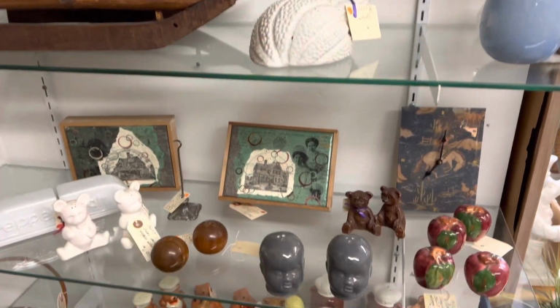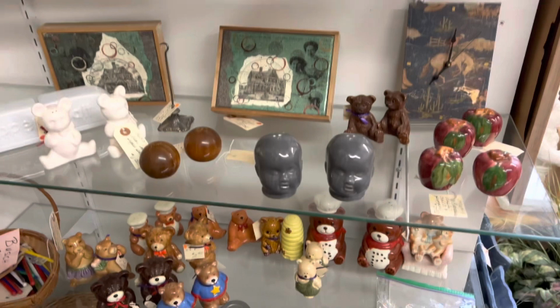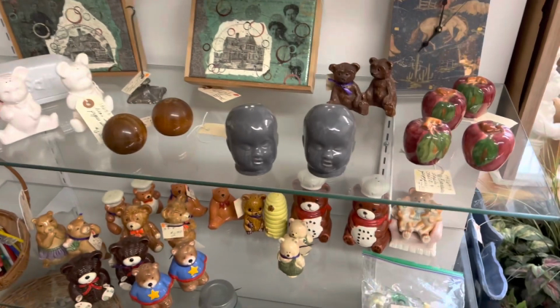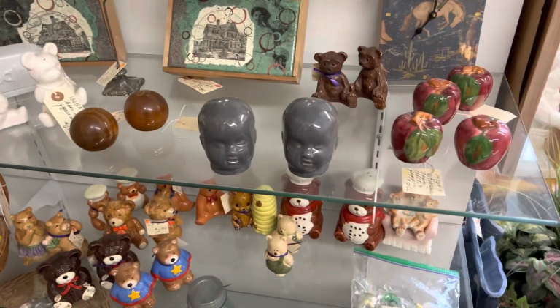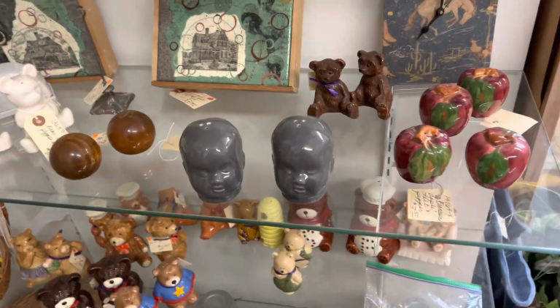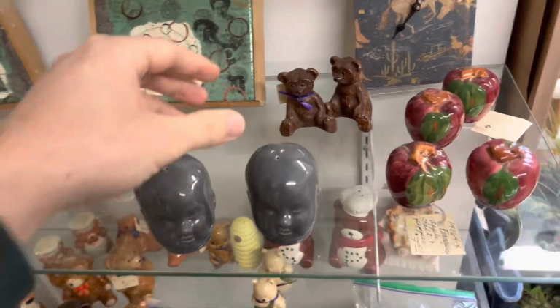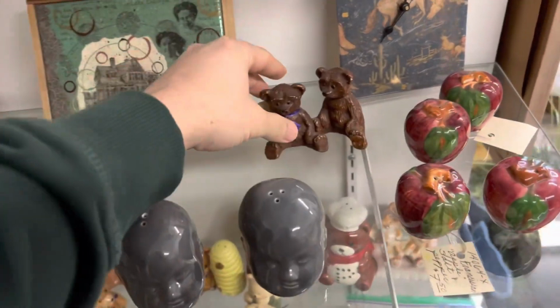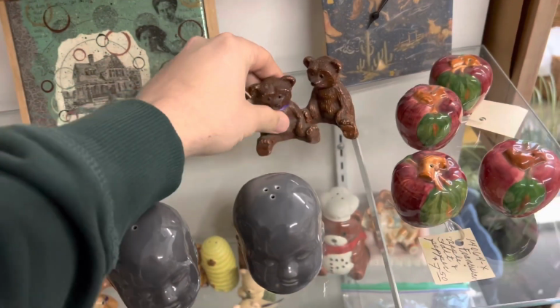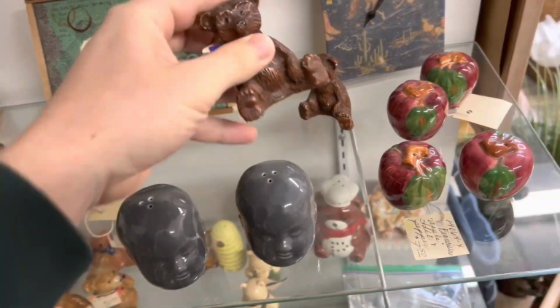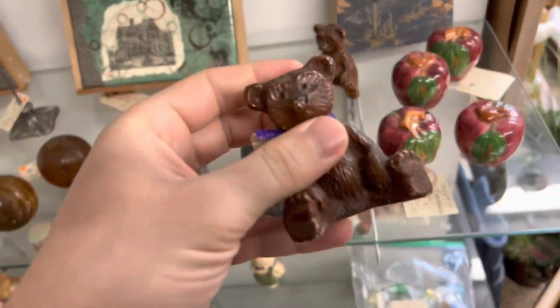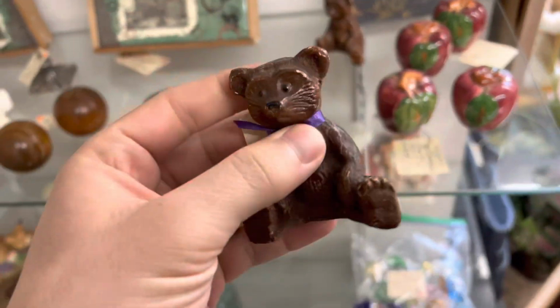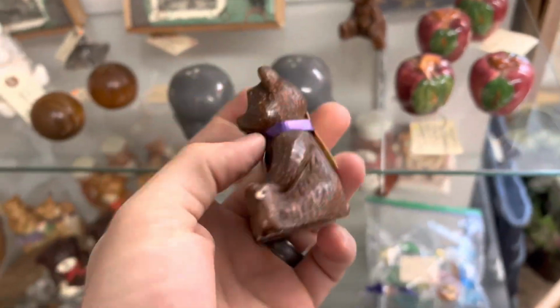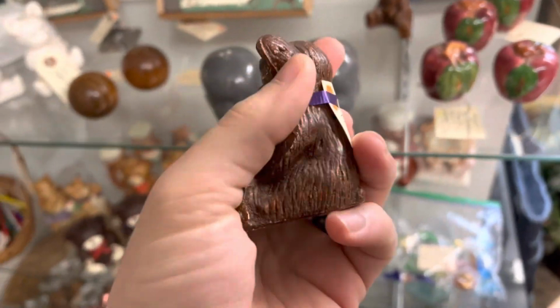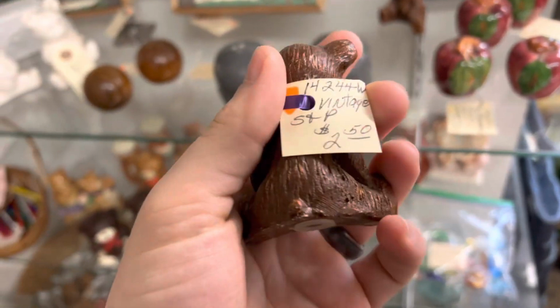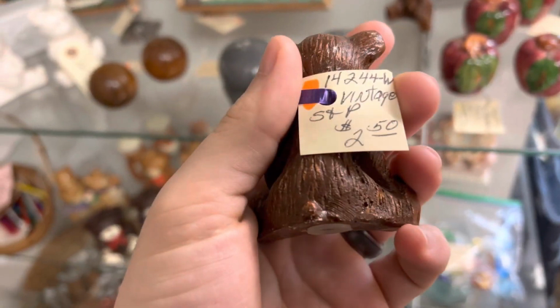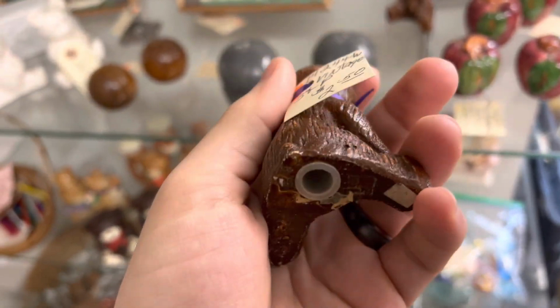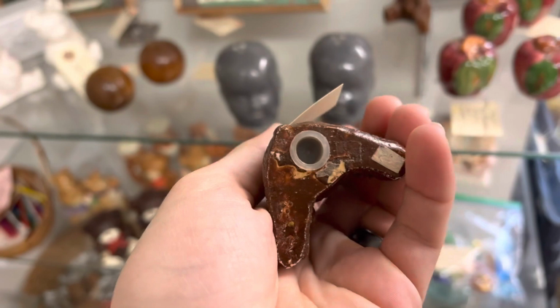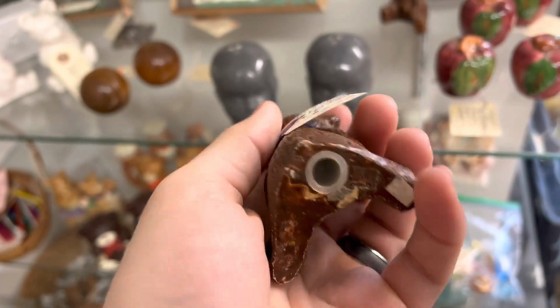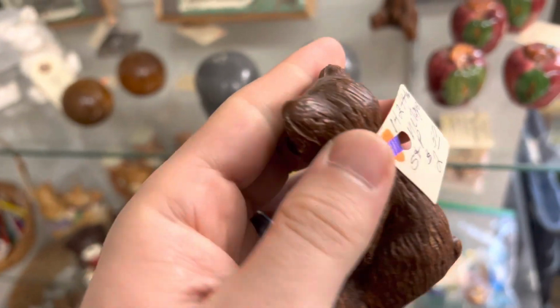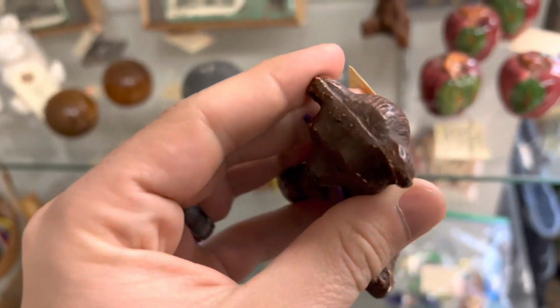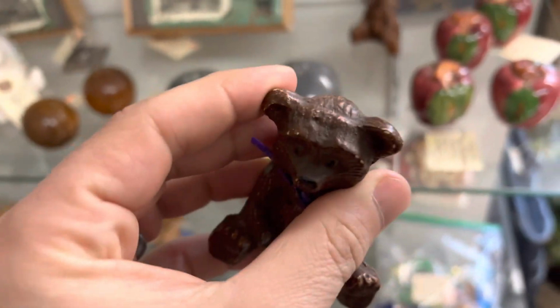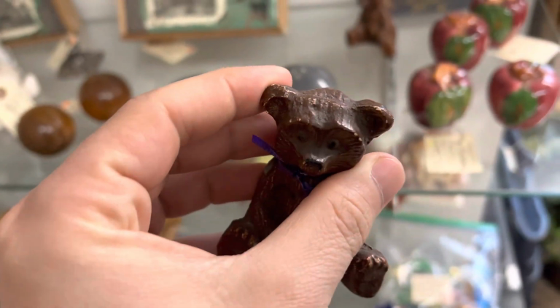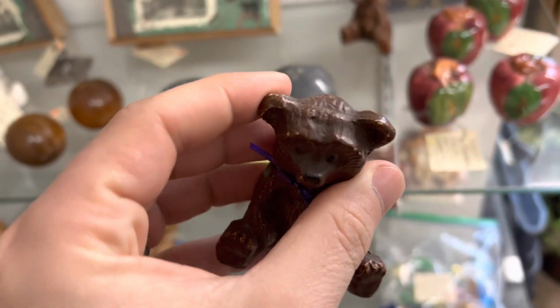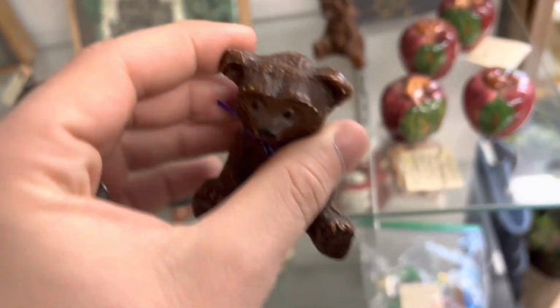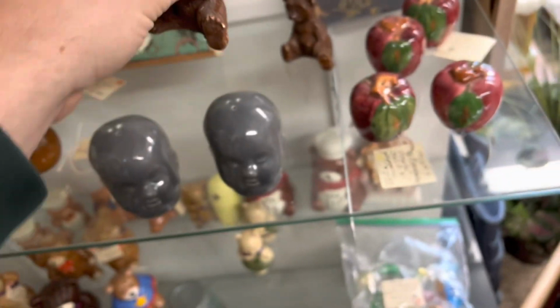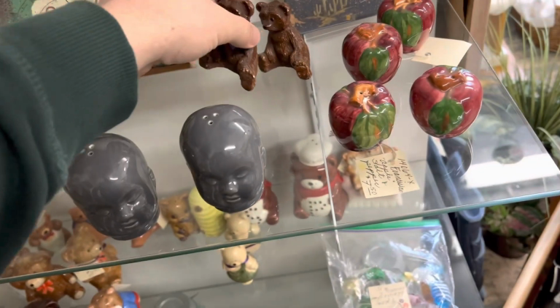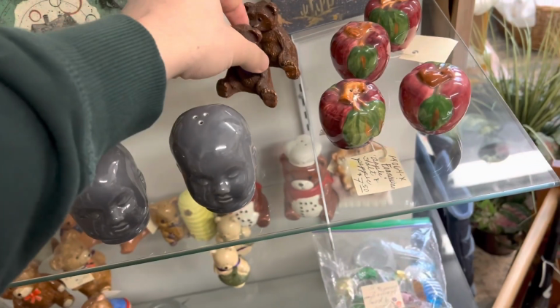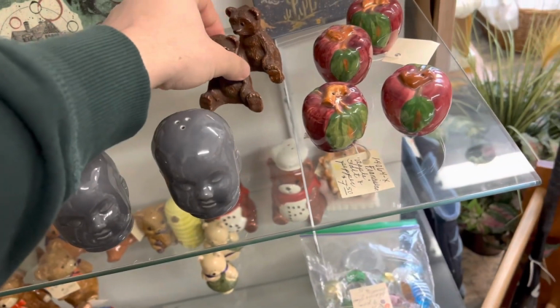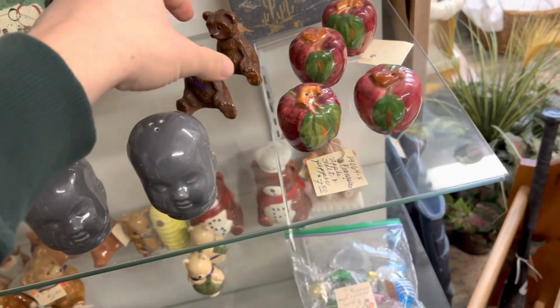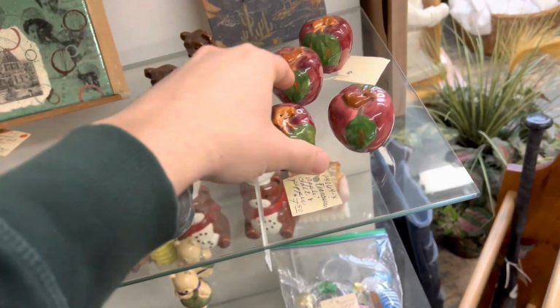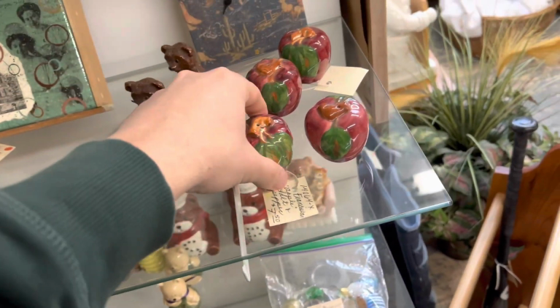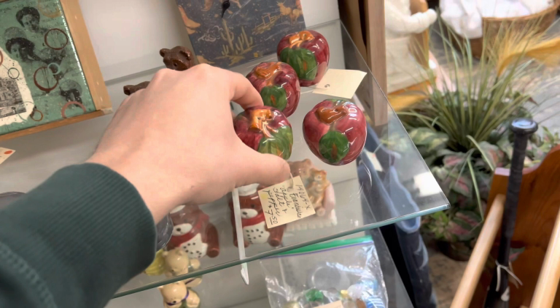So the prices here are really good. I got excited when I saw the salt and pepper shakers. $2.50 for a set? That's crazy — you never see that.